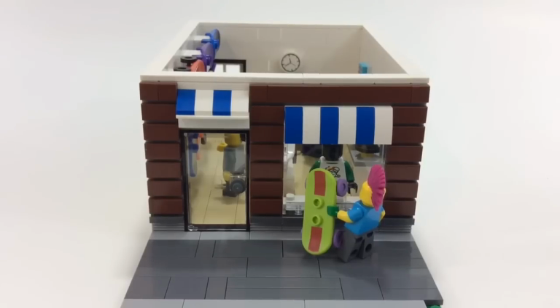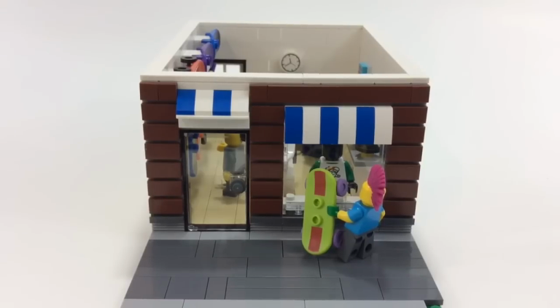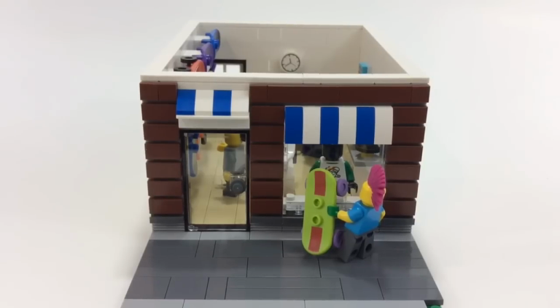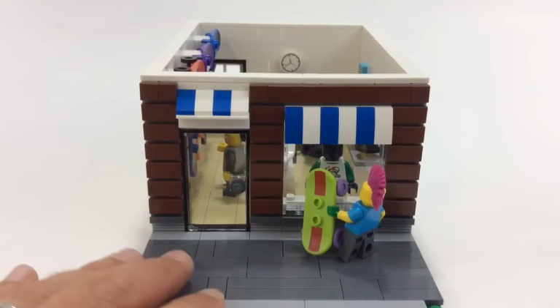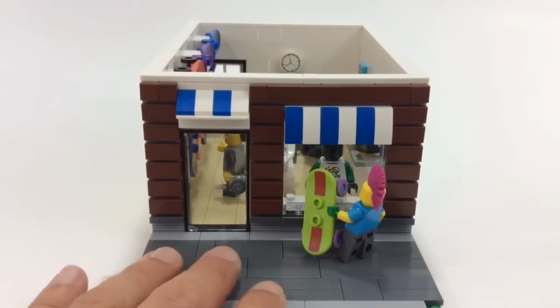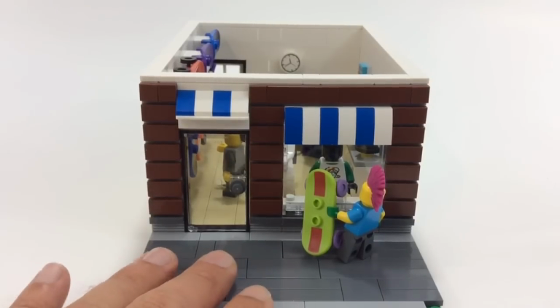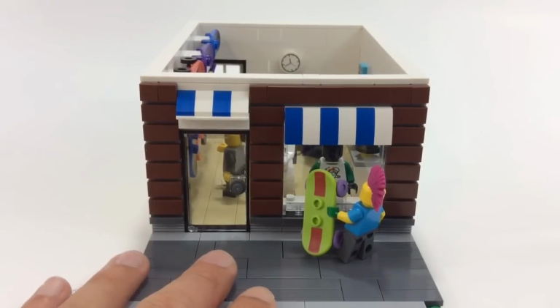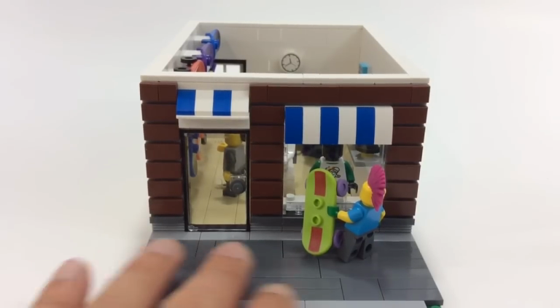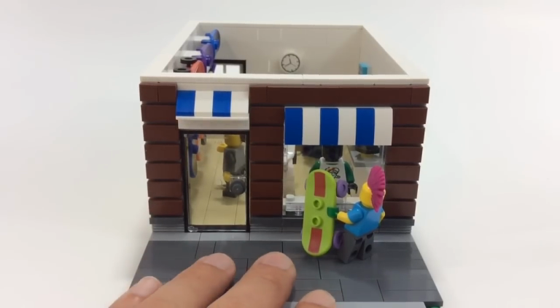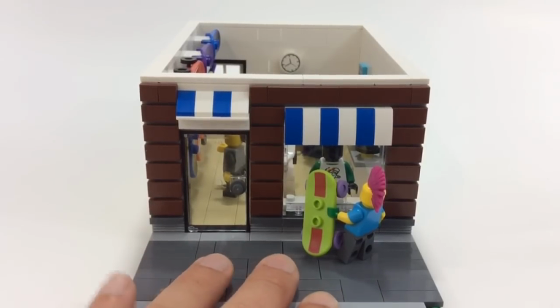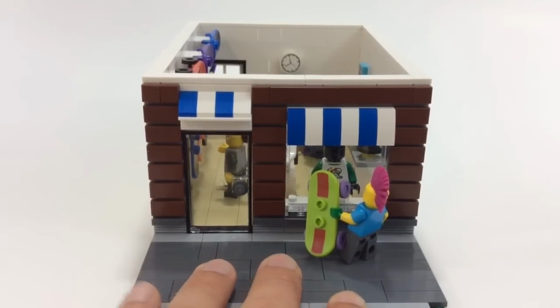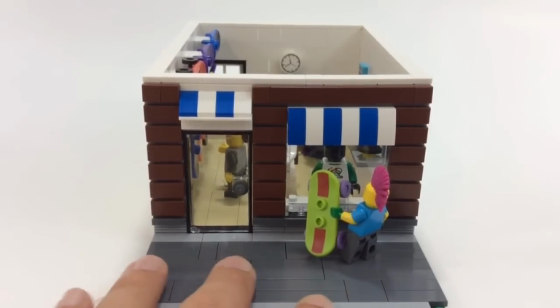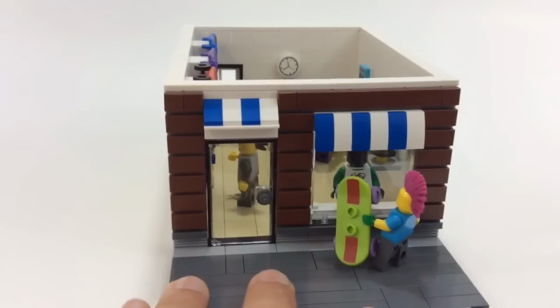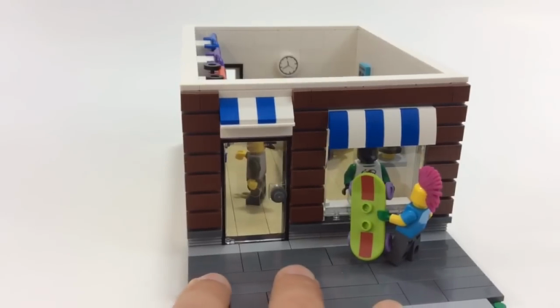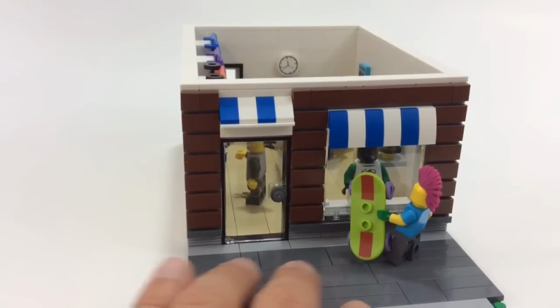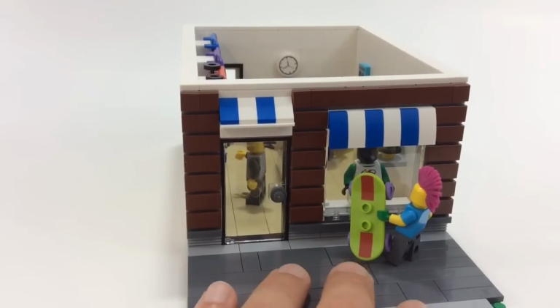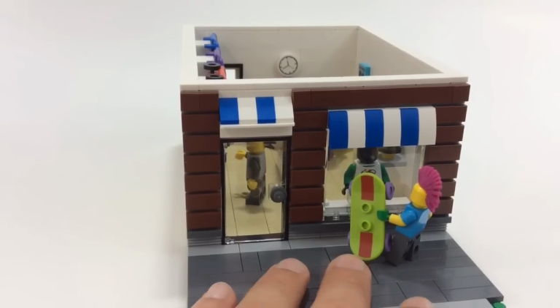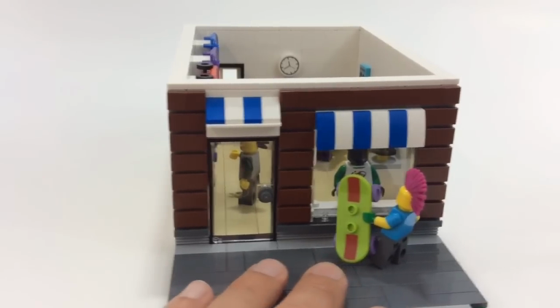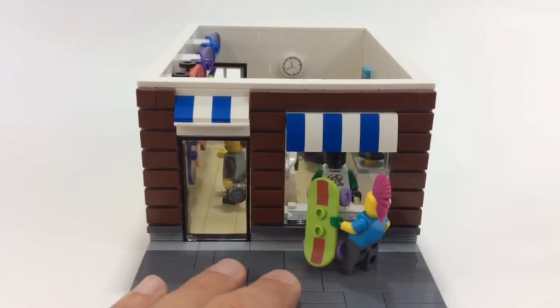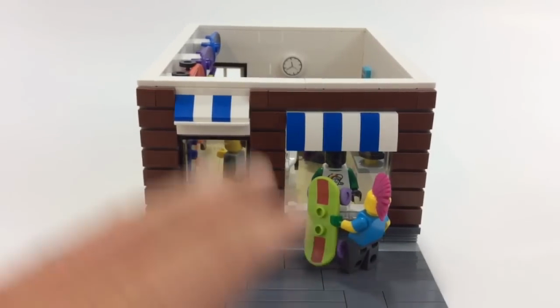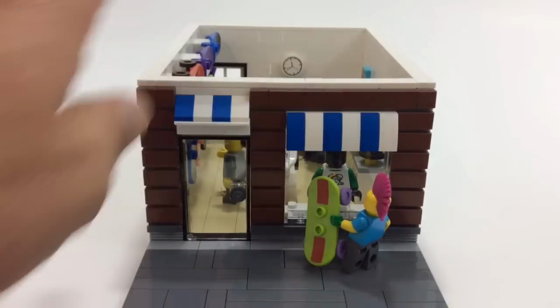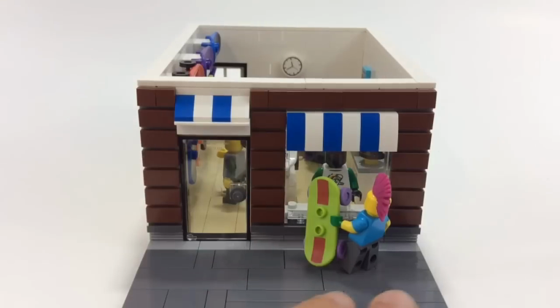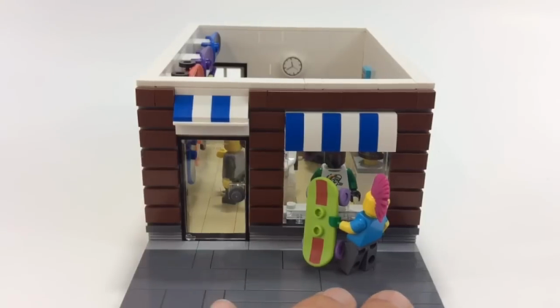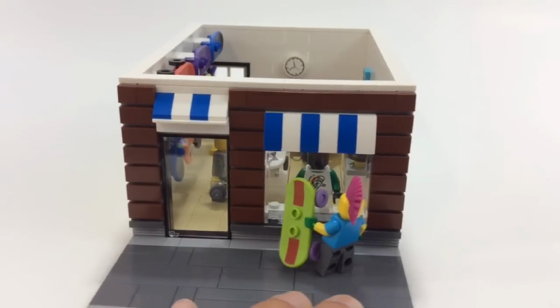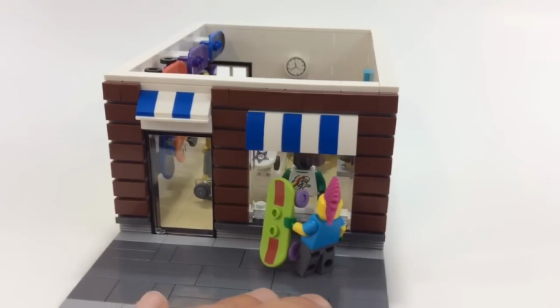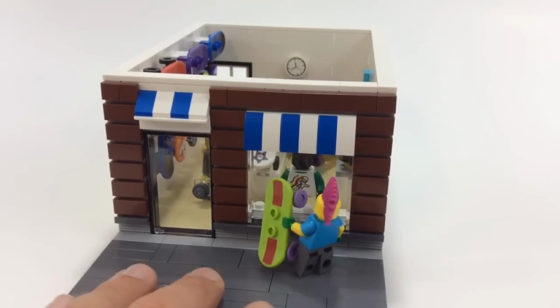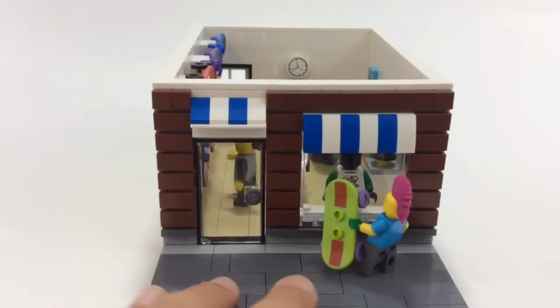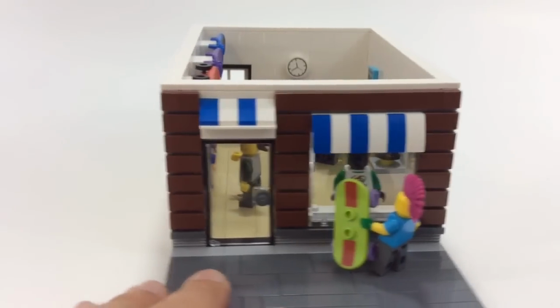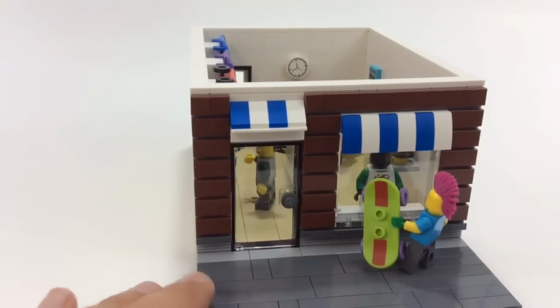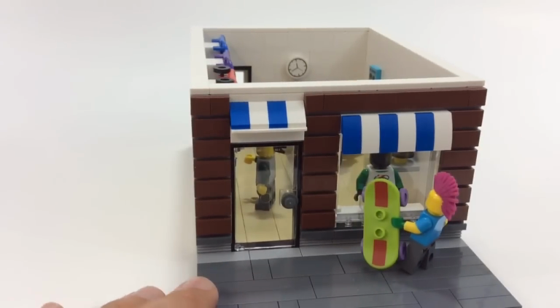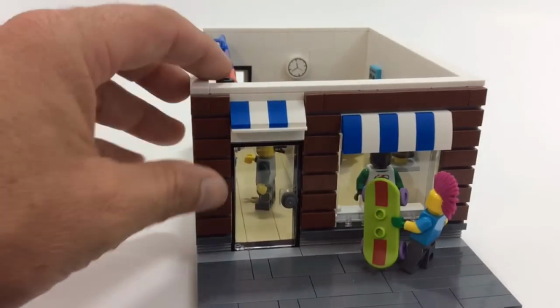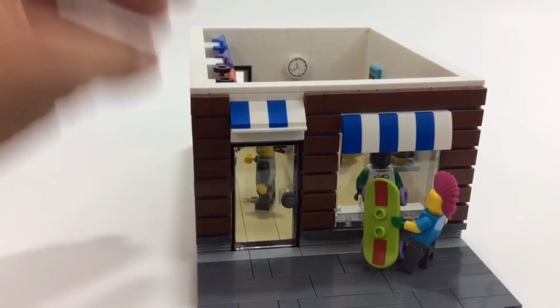Hey, what's up YouTube, SafeFaultMan here bringing a mock video for you guys. This is a mock skate shop I'm calling 'Skate or Die' for the name — I haven't figured out a sign or anything for it yet. This is a look on the outside of the first floor; it will probably be an apartment upstairs.